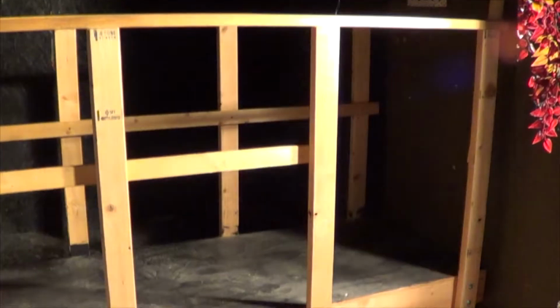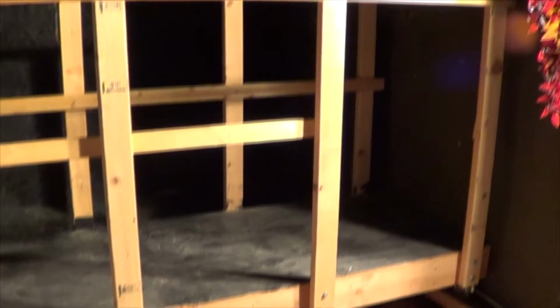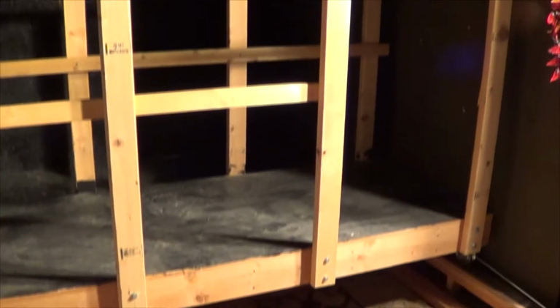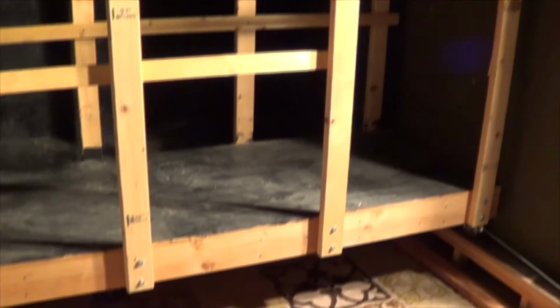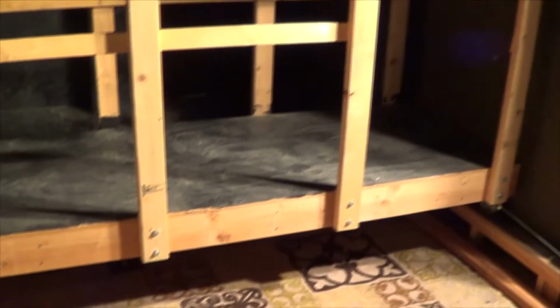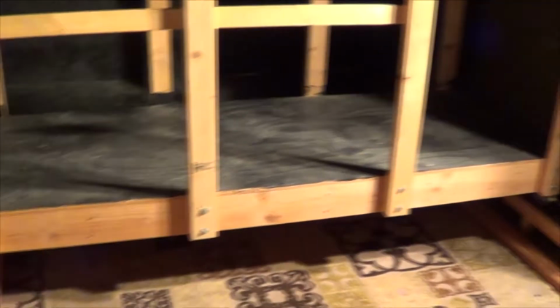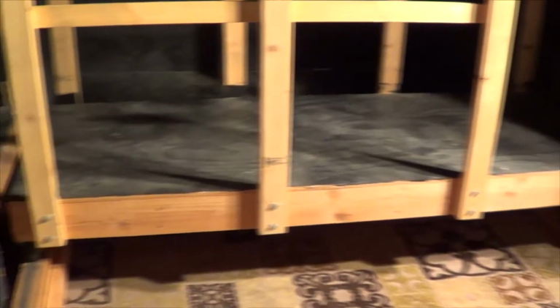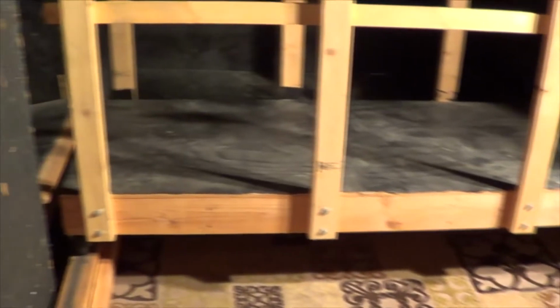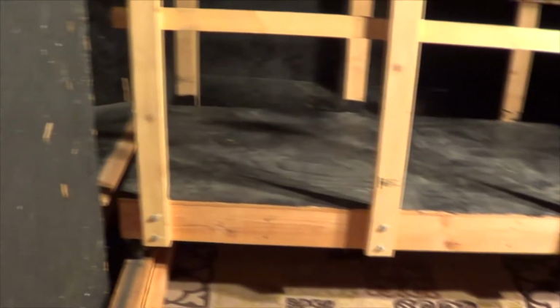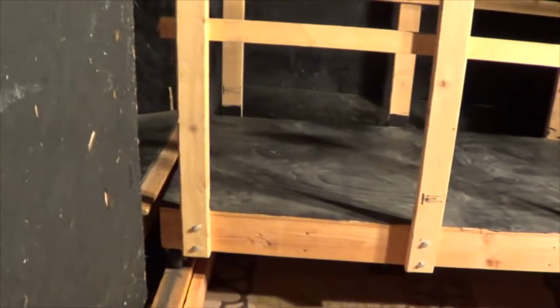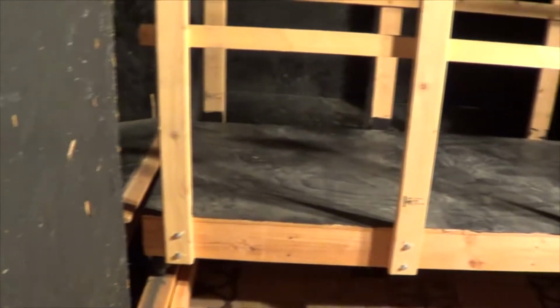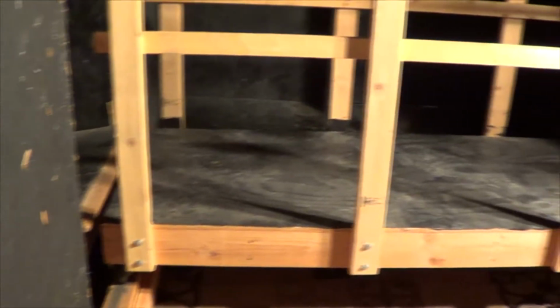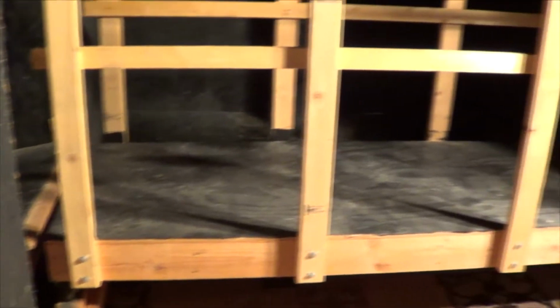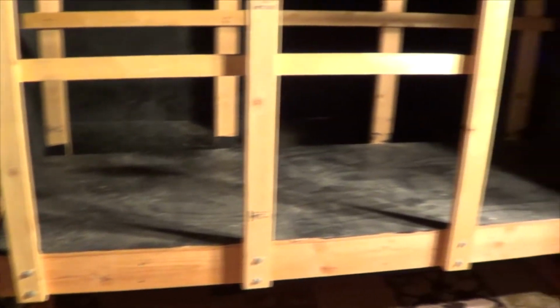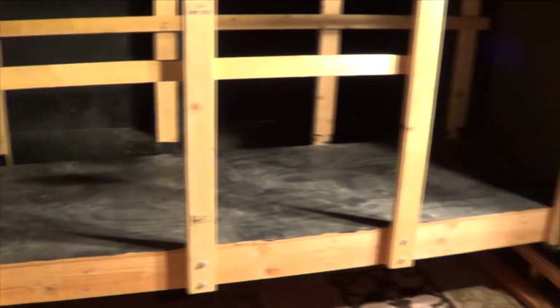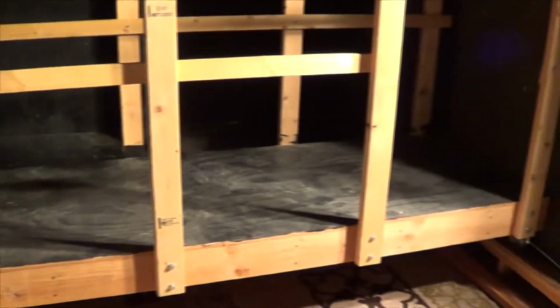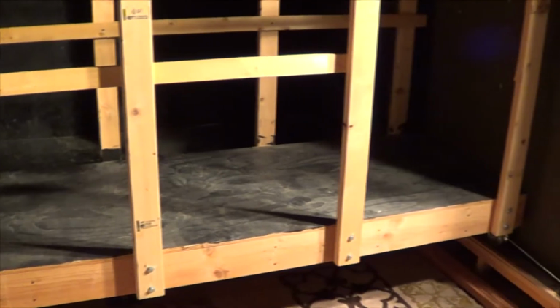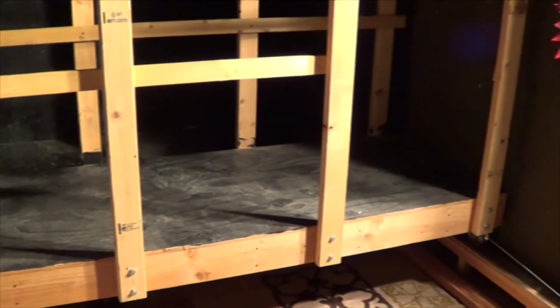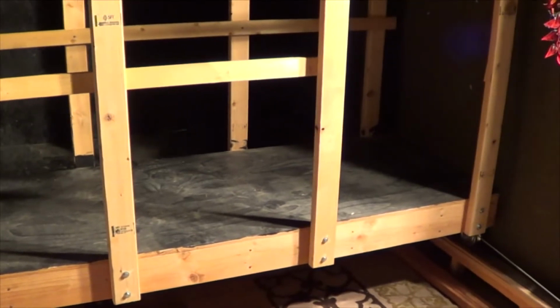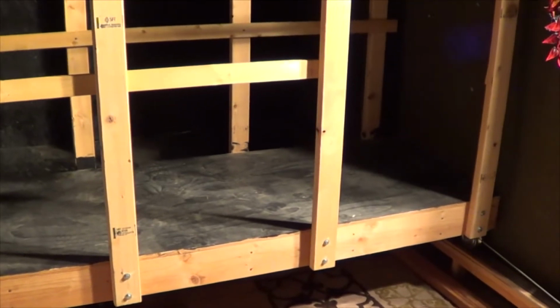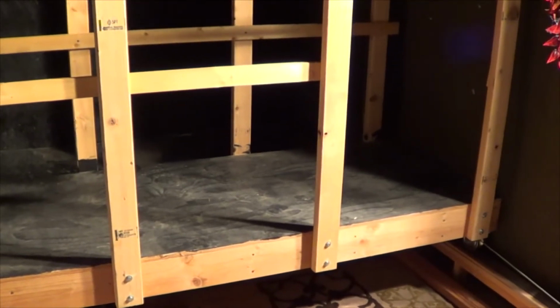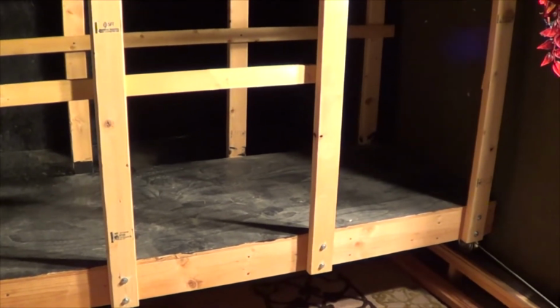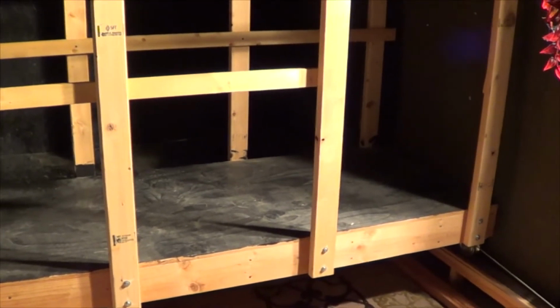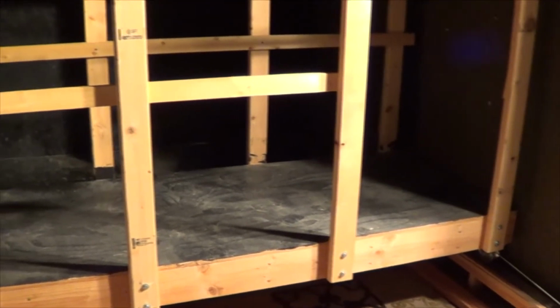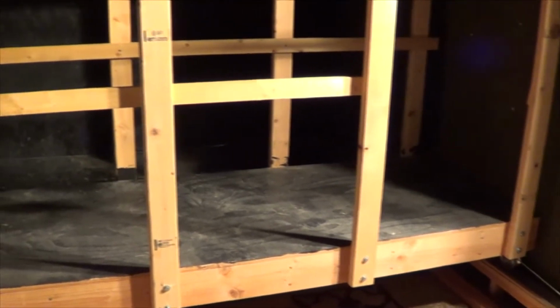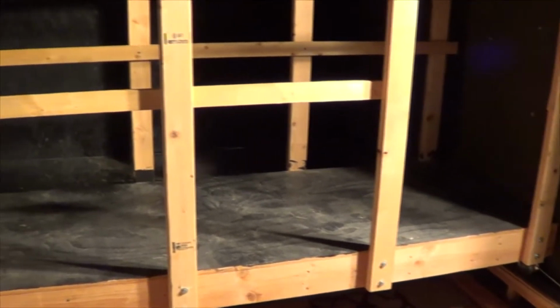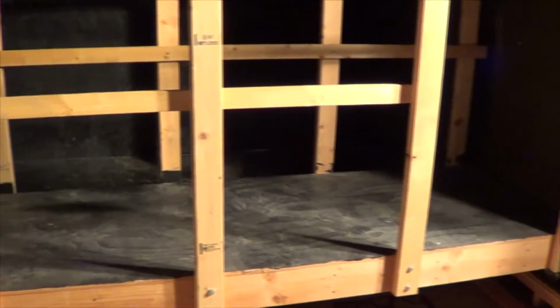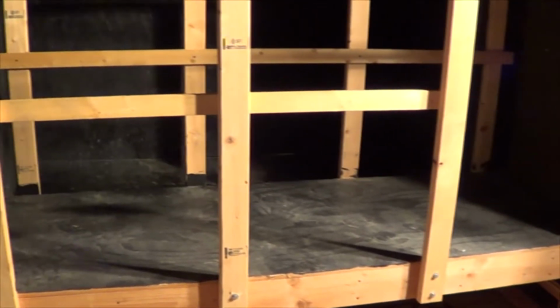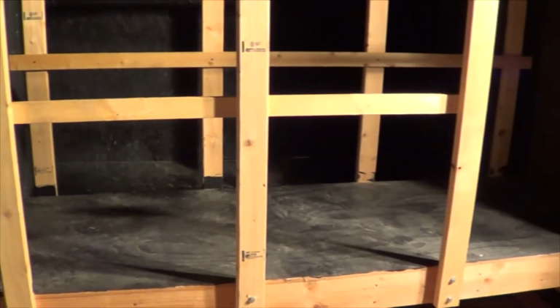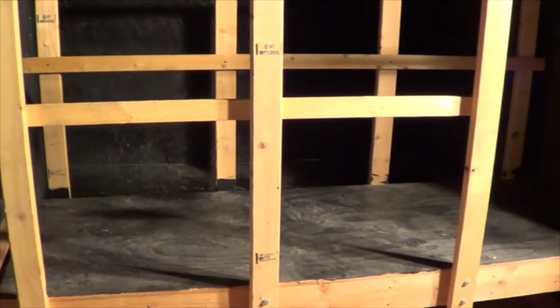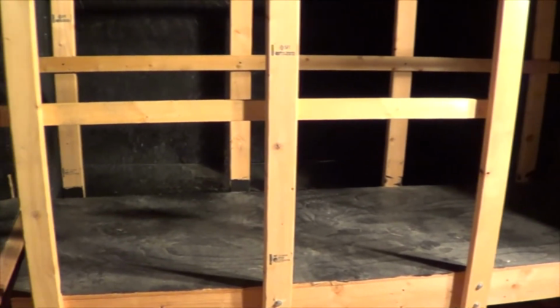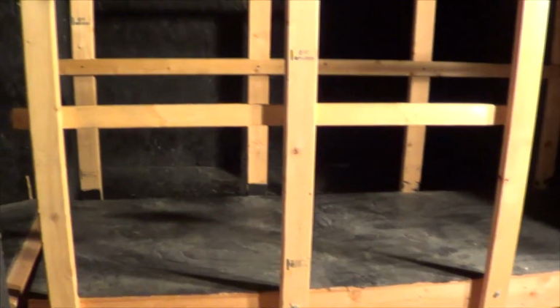This is our moving platform. We have an almost eight foot long platform, just narrow enough to fit between two eight foot walls.